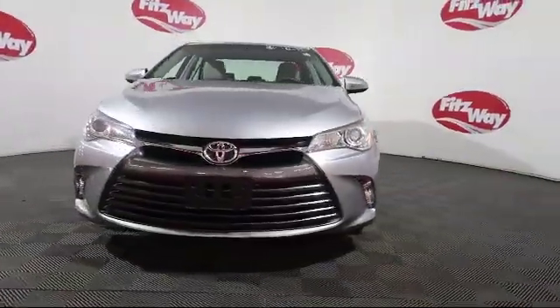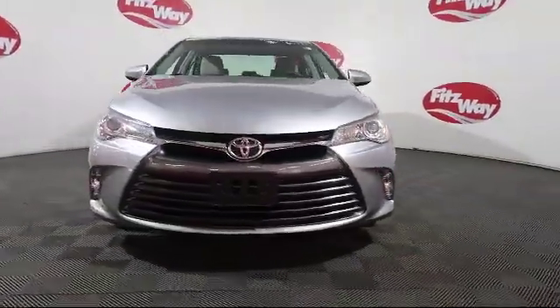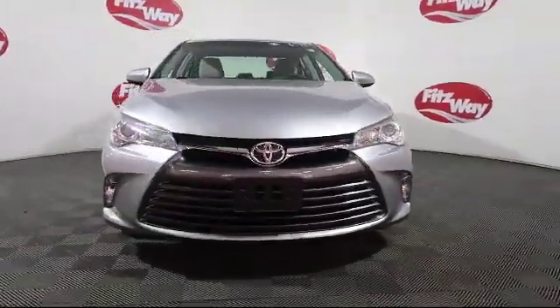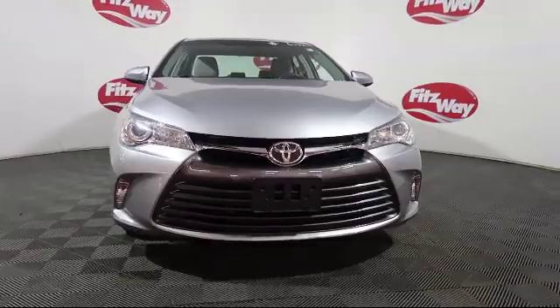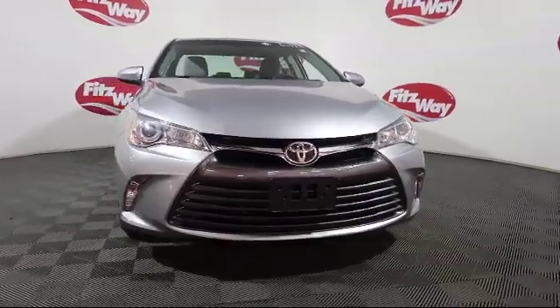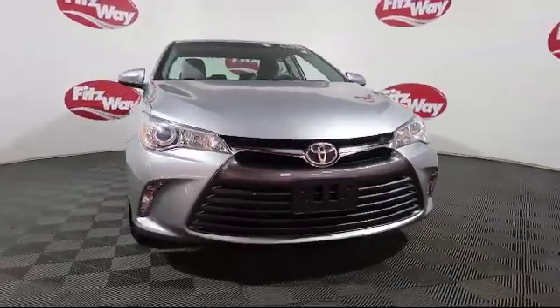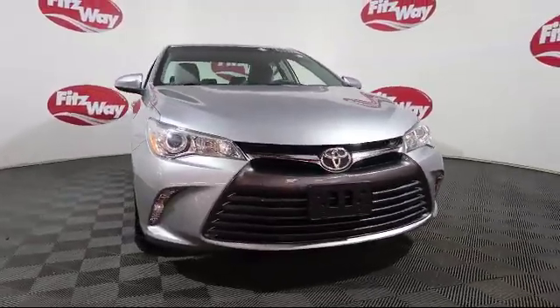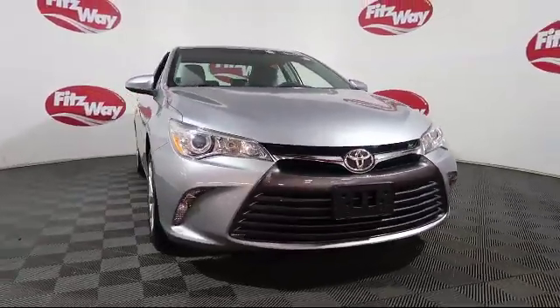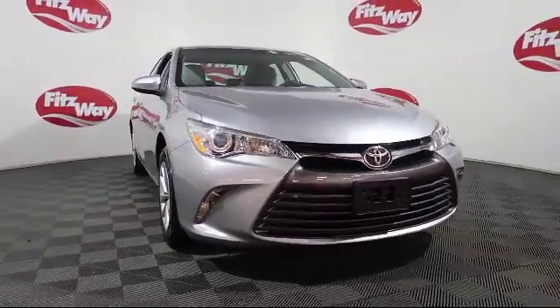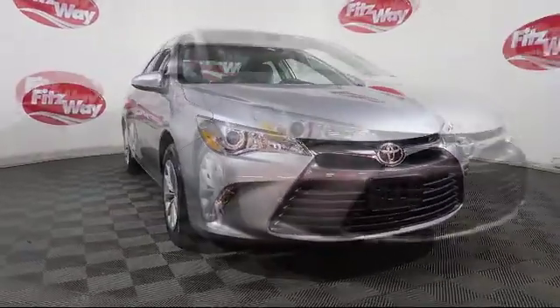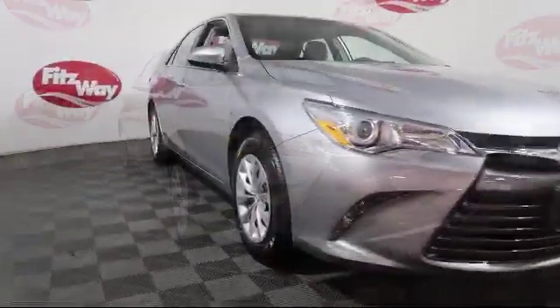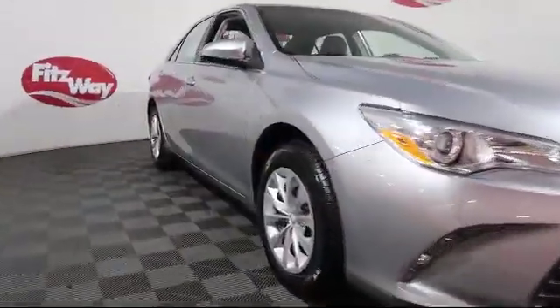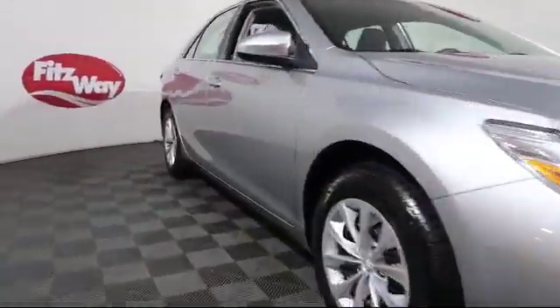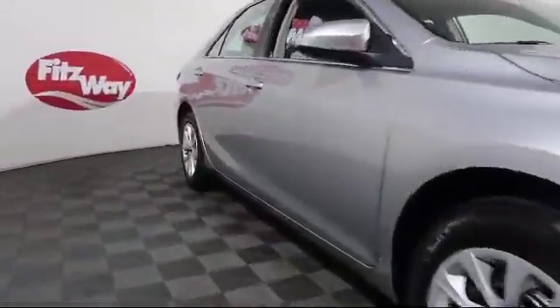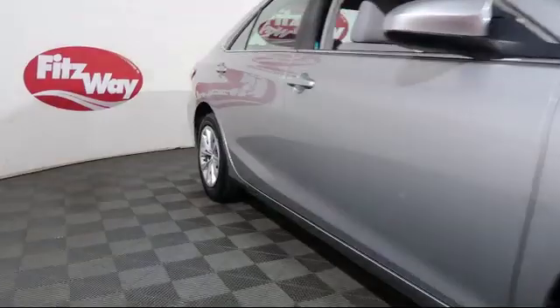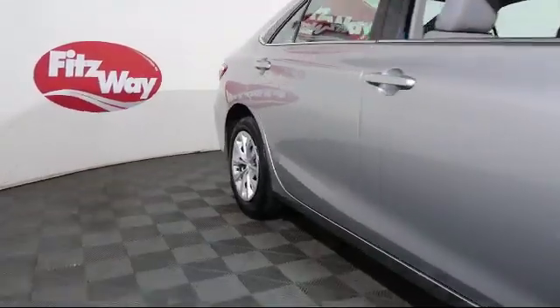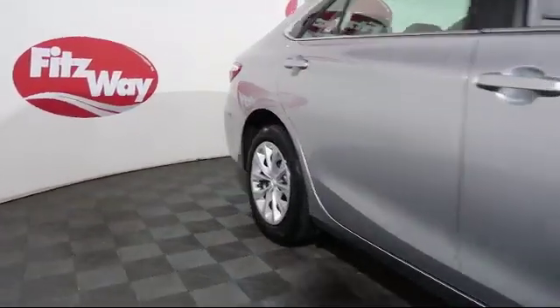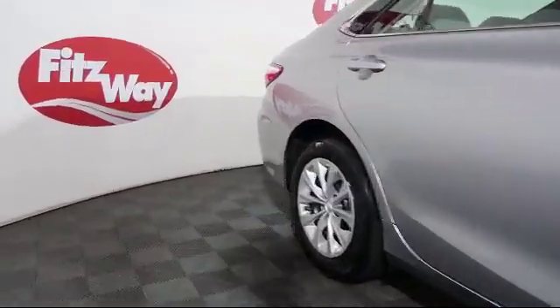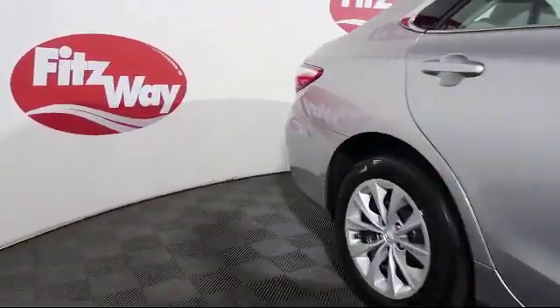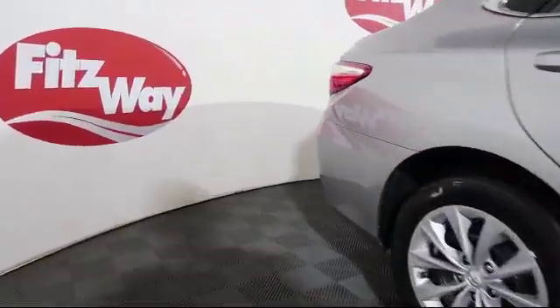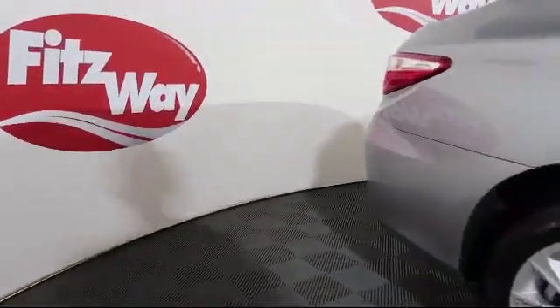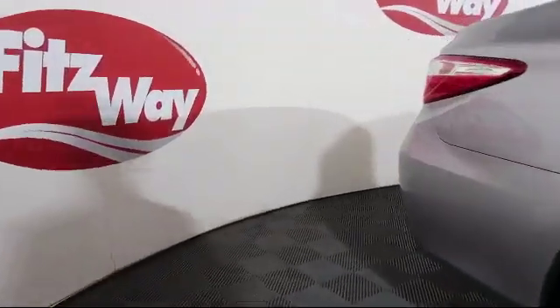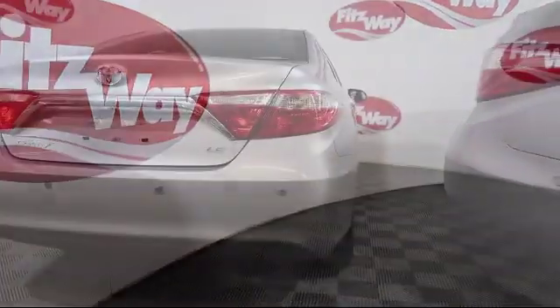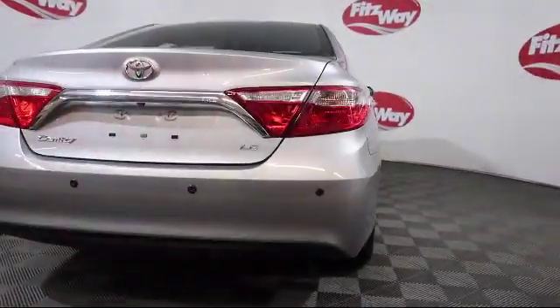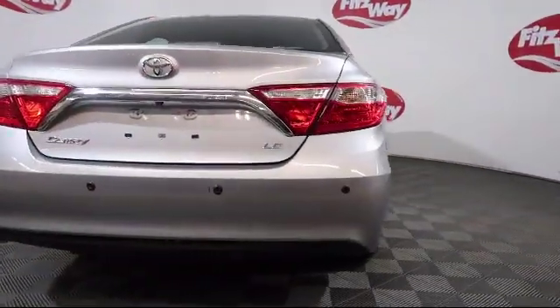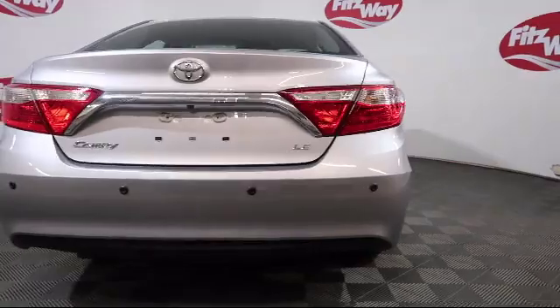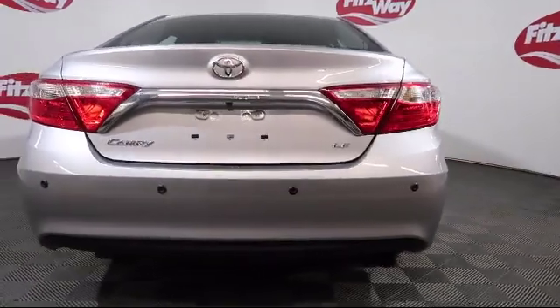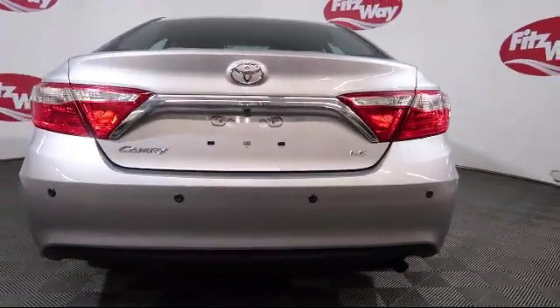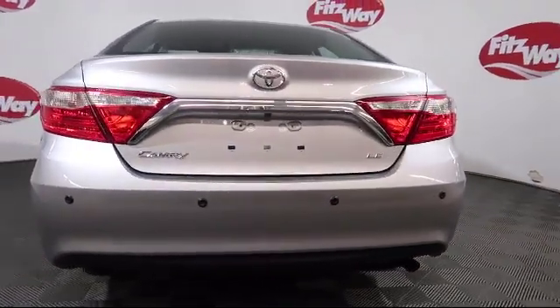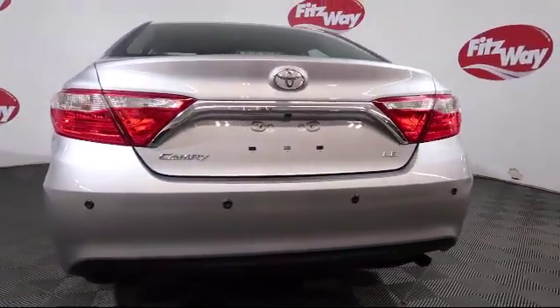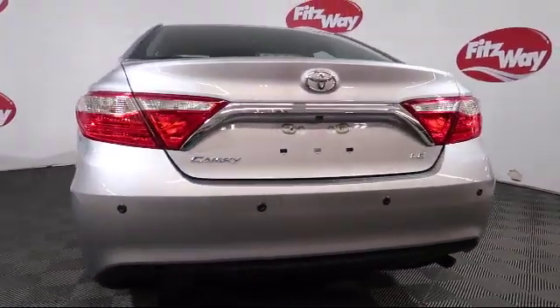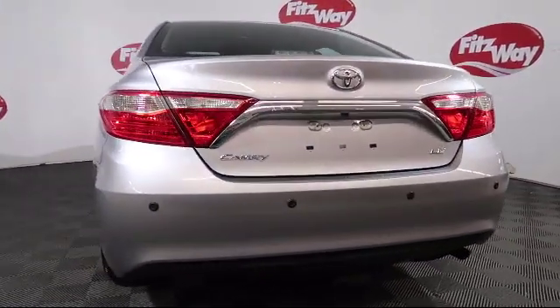It comes equipped with leather seating, rear spoiler, automatic transmission, heated front seats, moonroof, keyless entry, stability control, and steering wheel controls, and has less than 5,000 miles on the odometer.